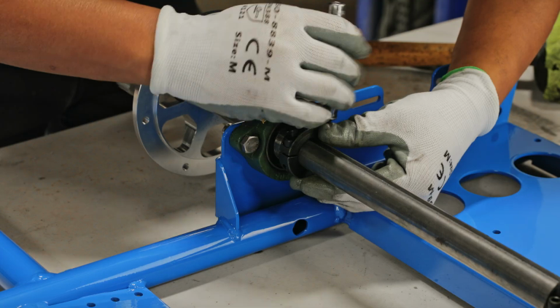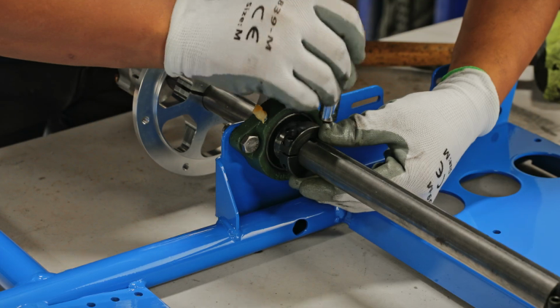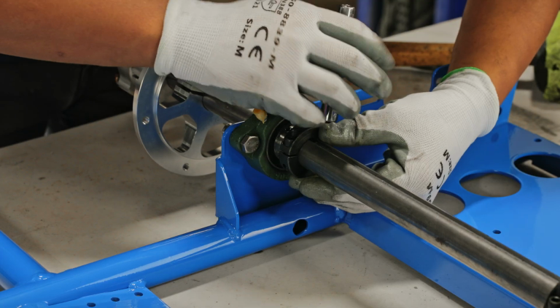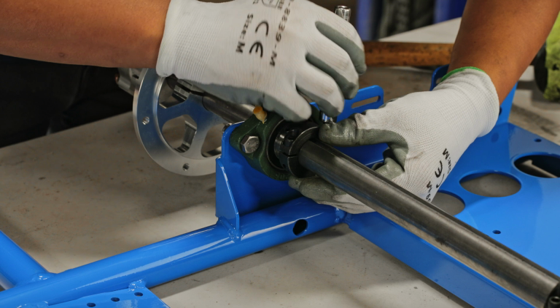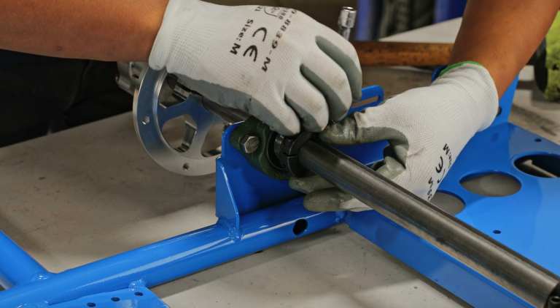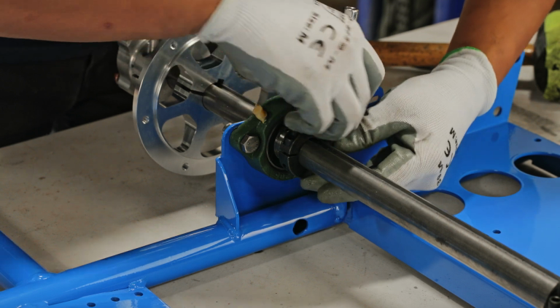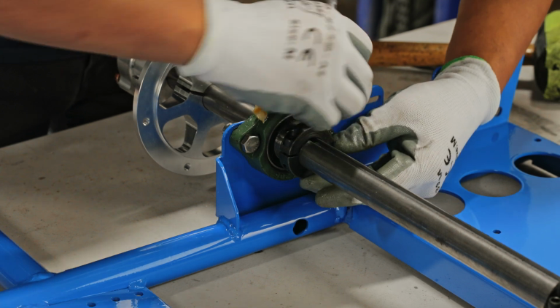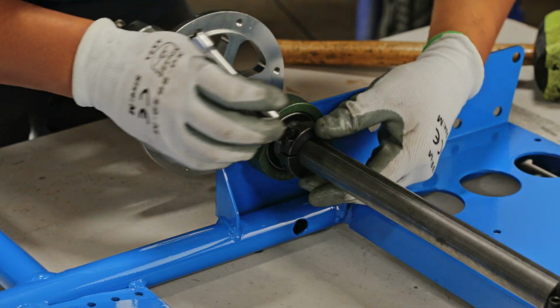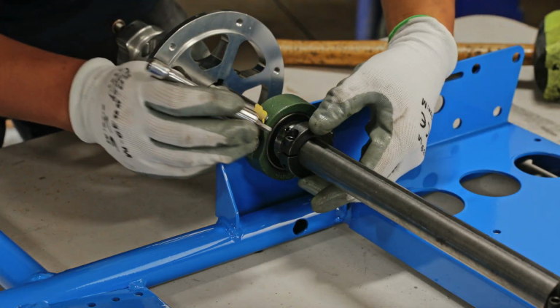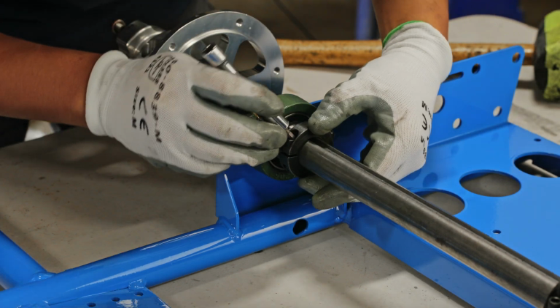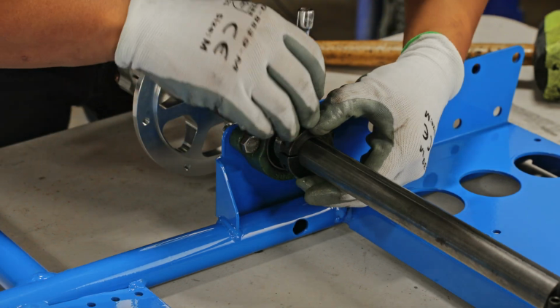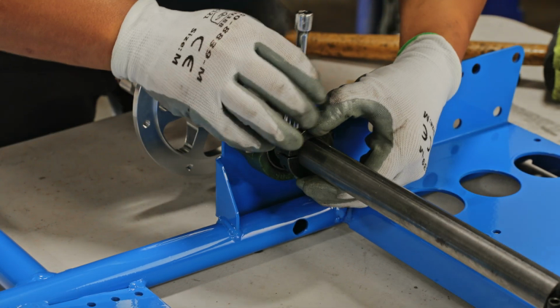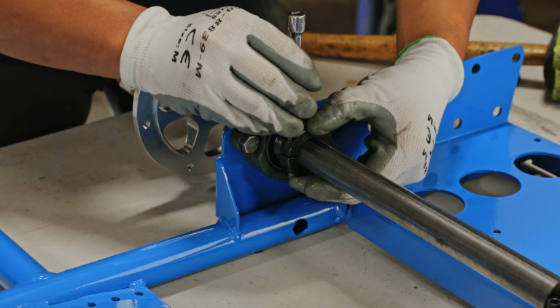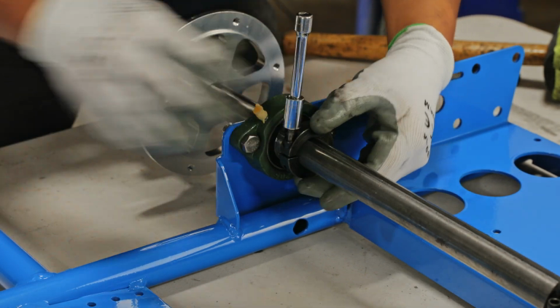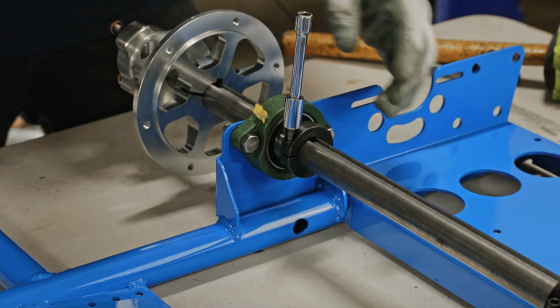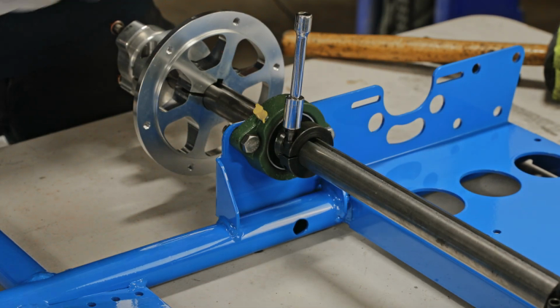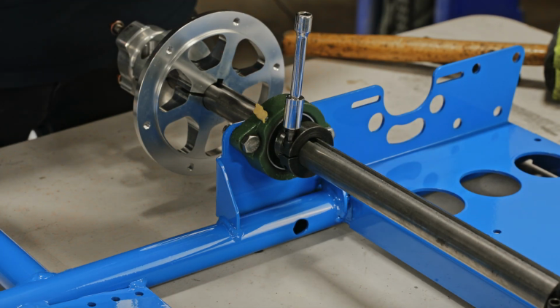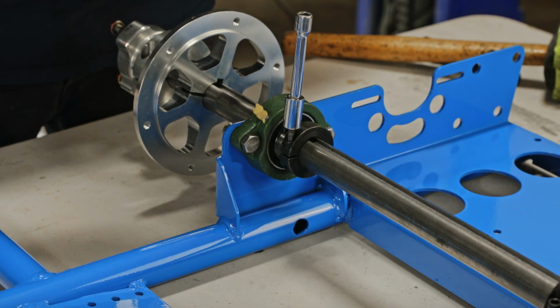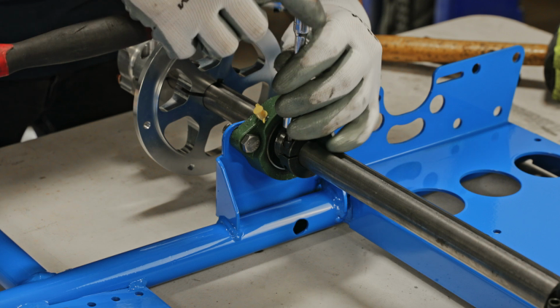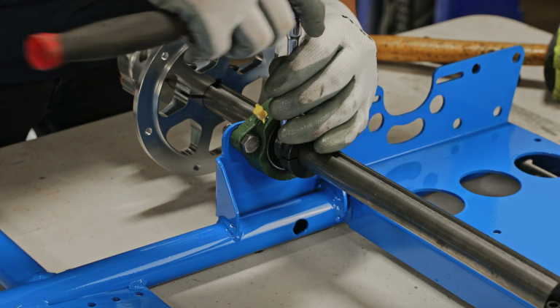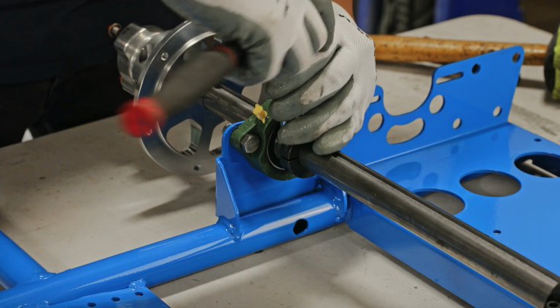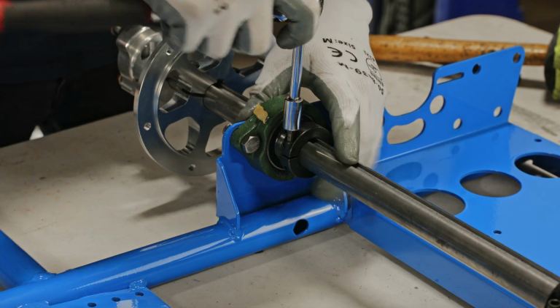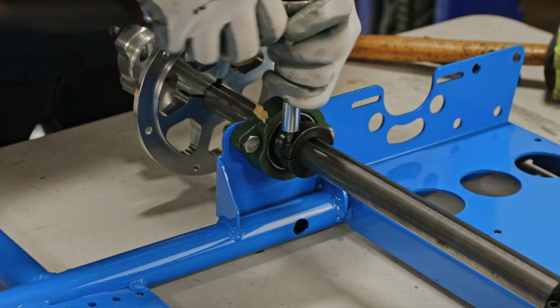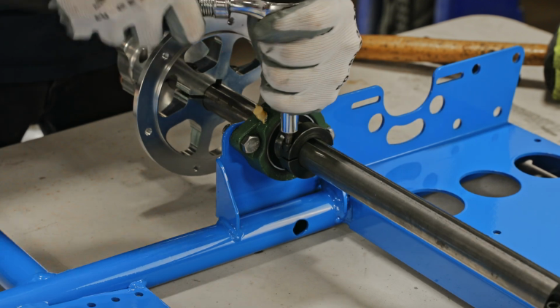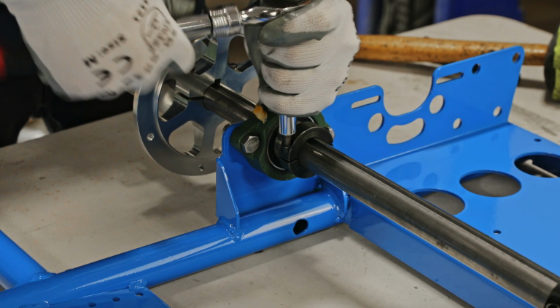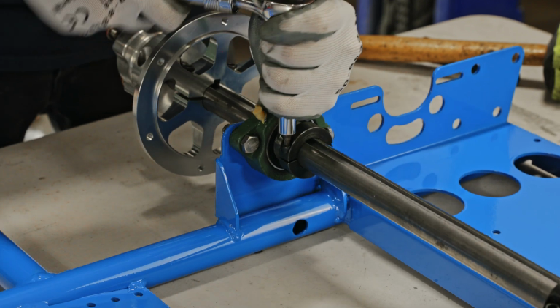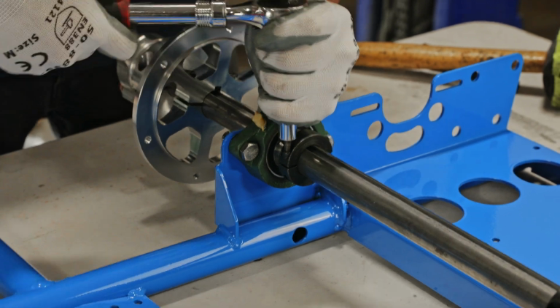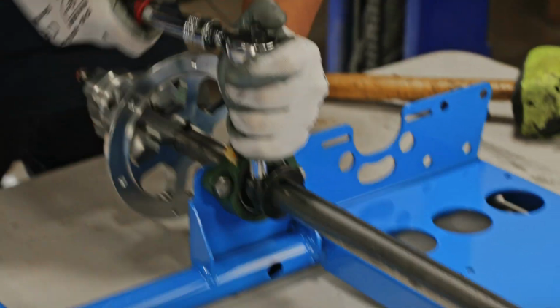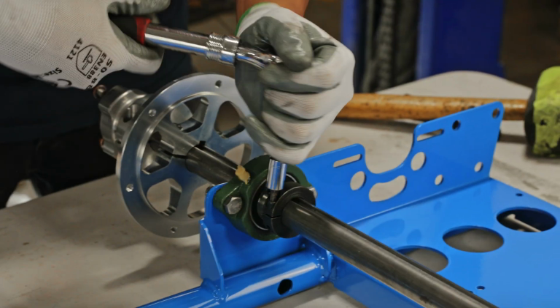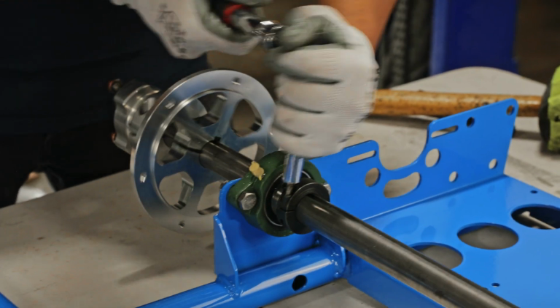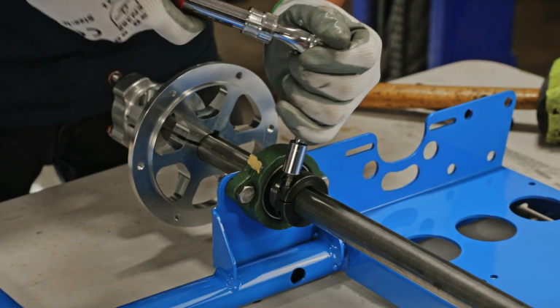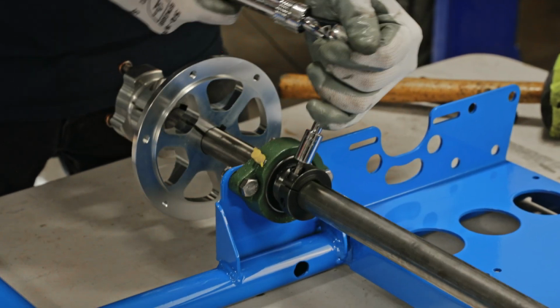After you've got the rear axle centered, grab the collars and push them against the wheel bearings on both sides and tighten them down. This locks the axle in place.